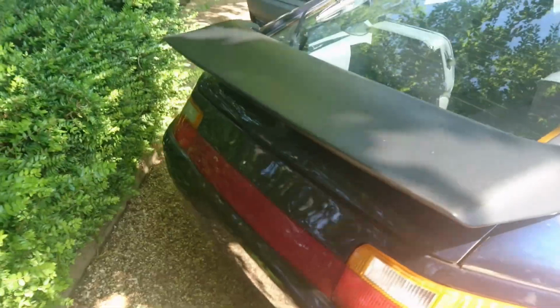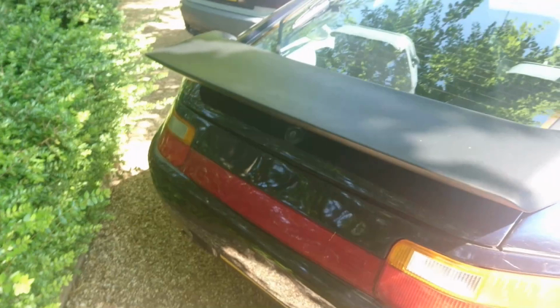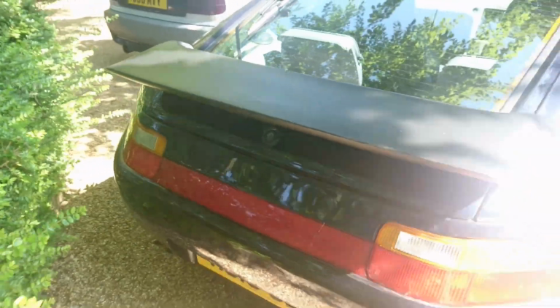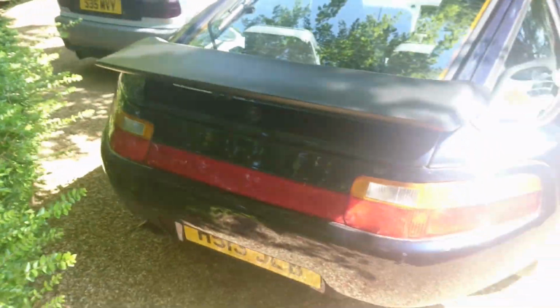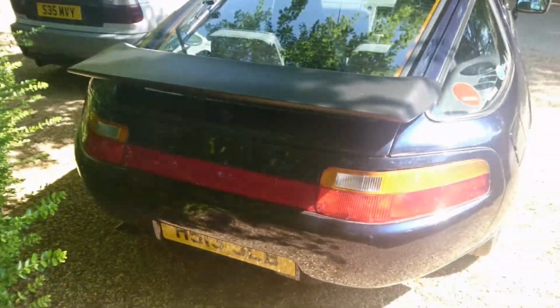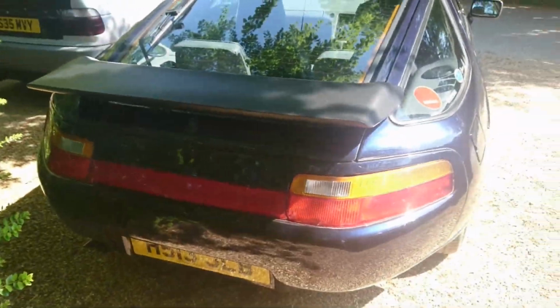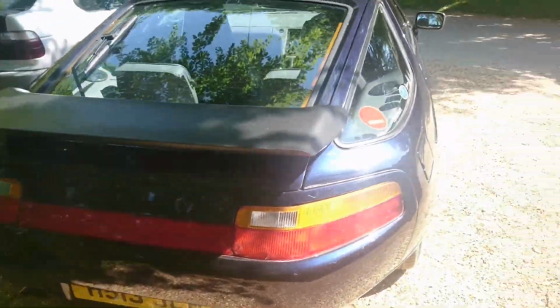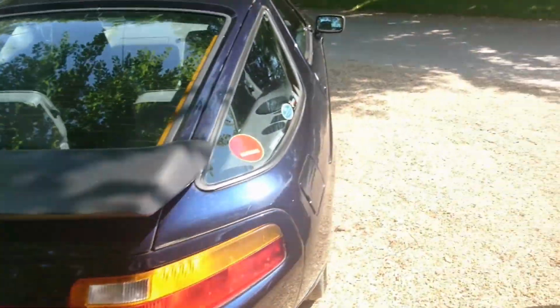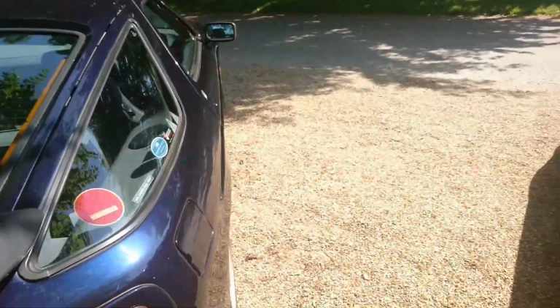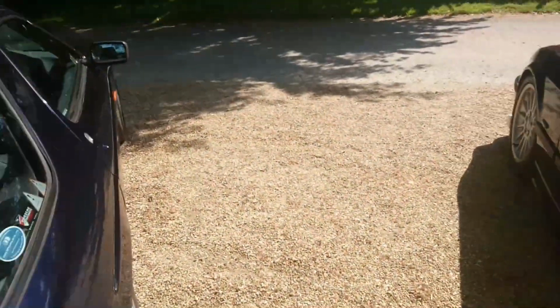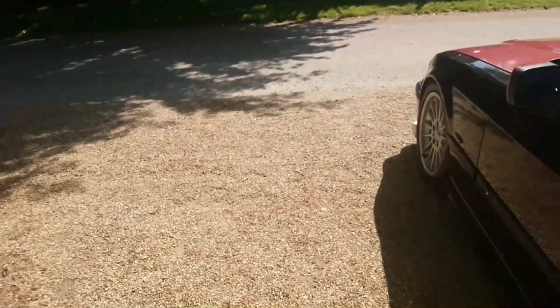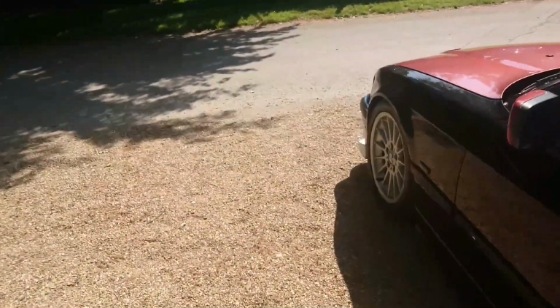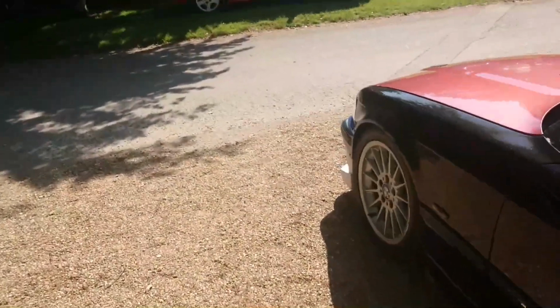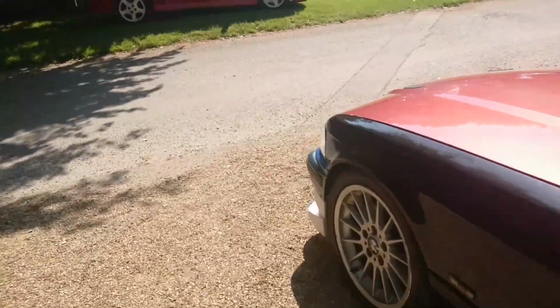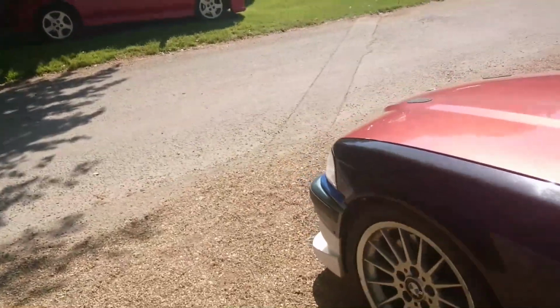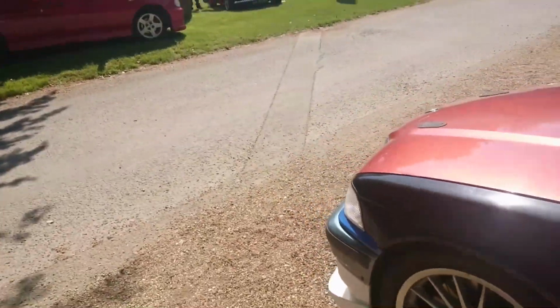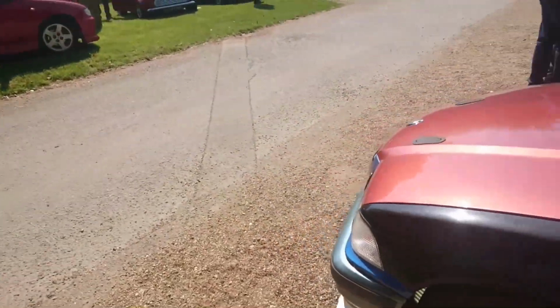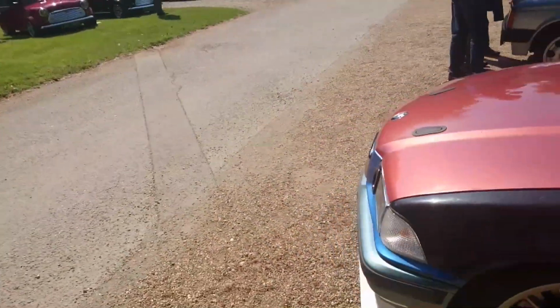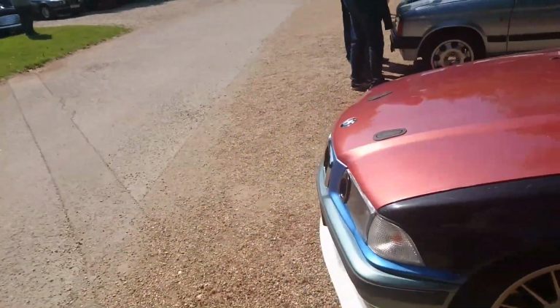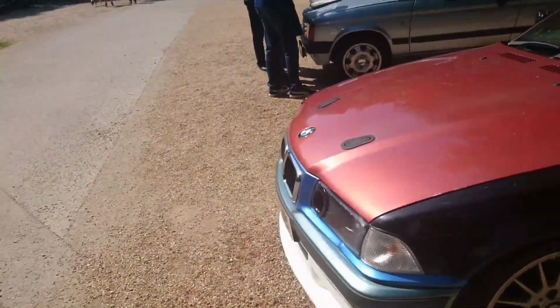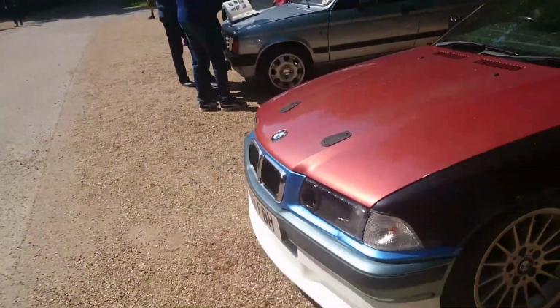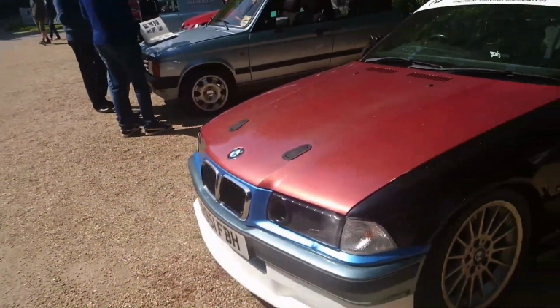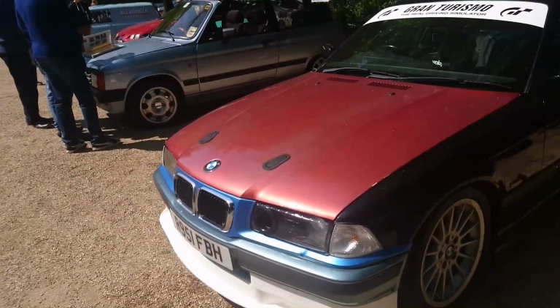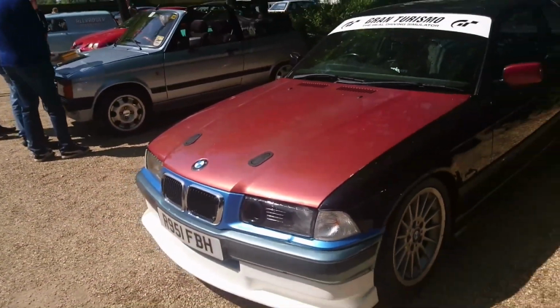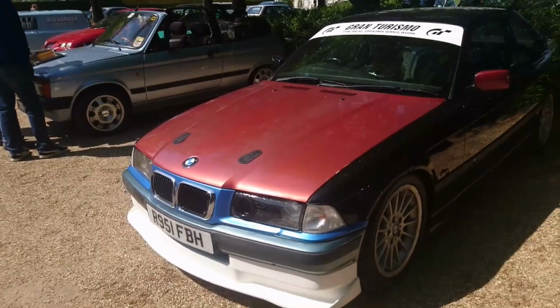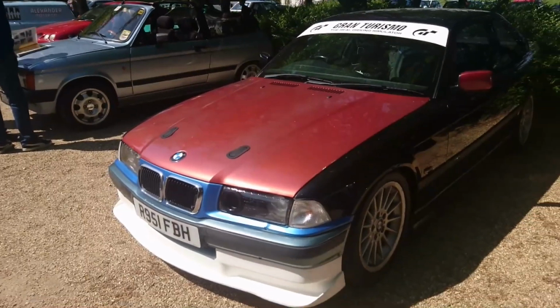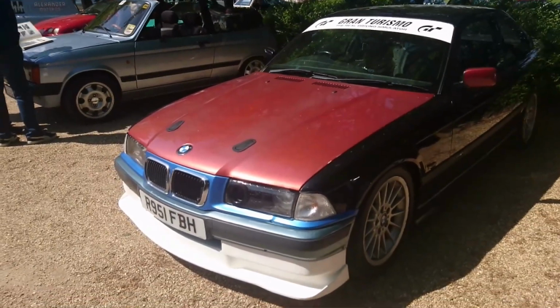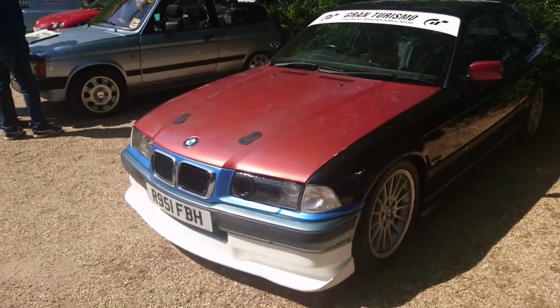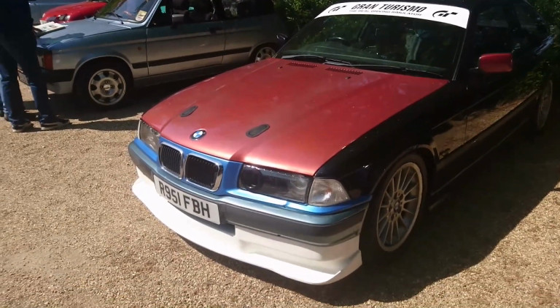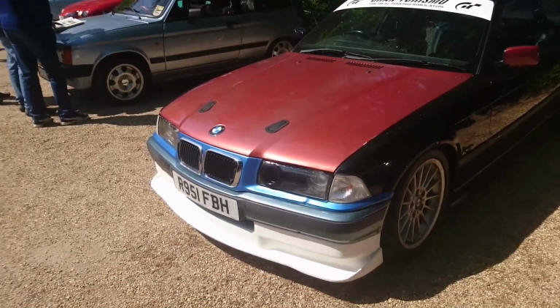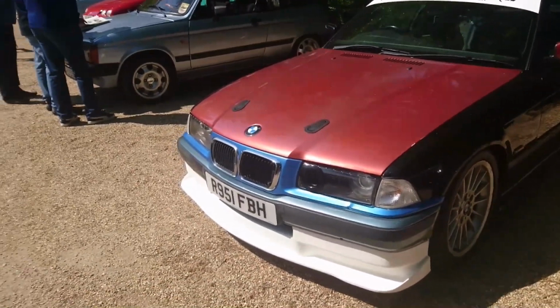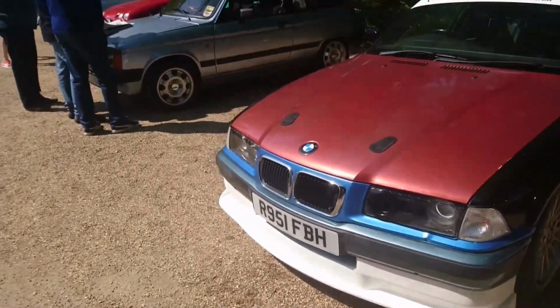Attractions going on behind me — I won't probably be filming back there because if I try to do that I will never get around at the same time. Another E36 BMW Coupe — 97, 98.